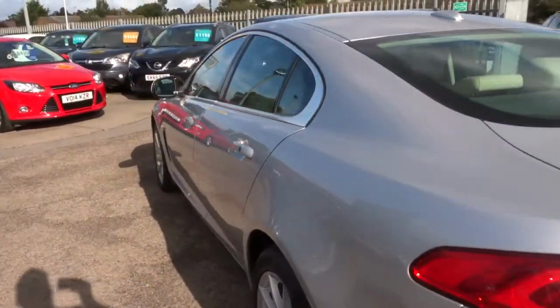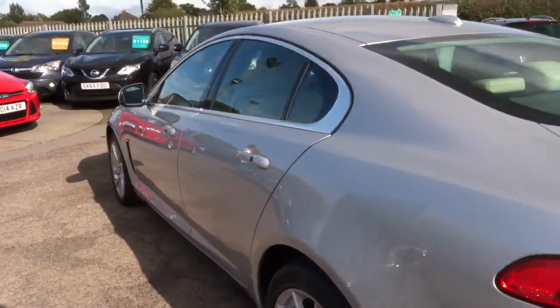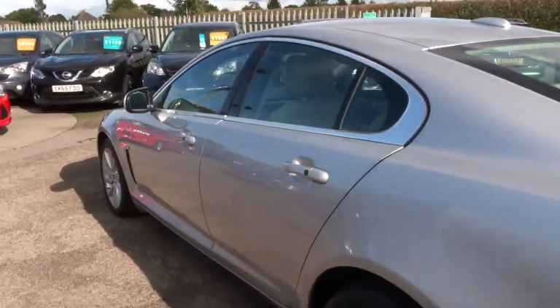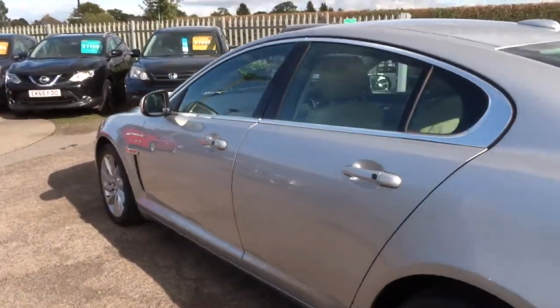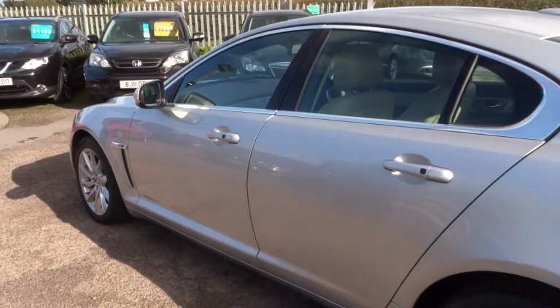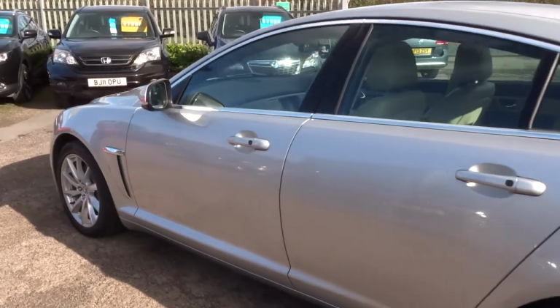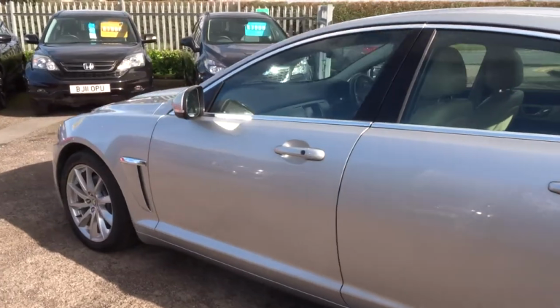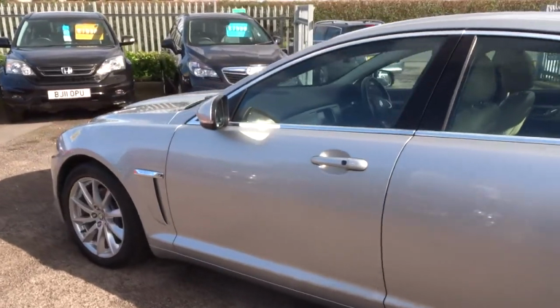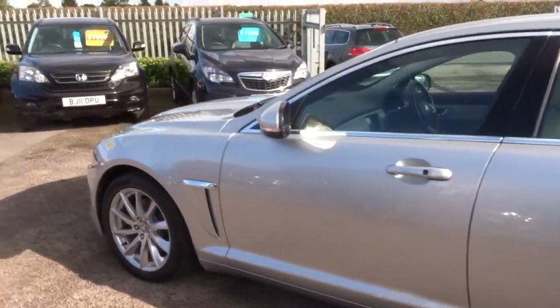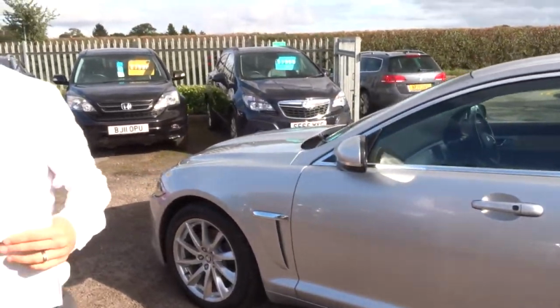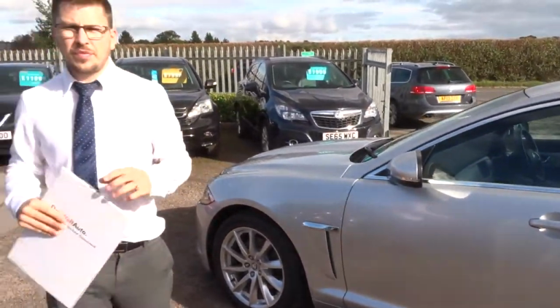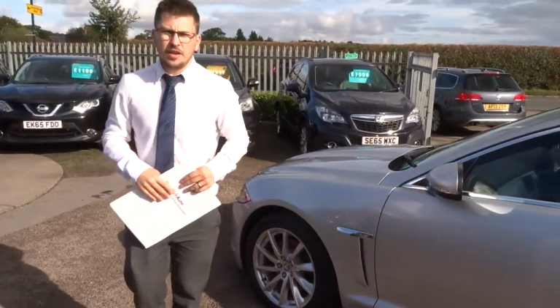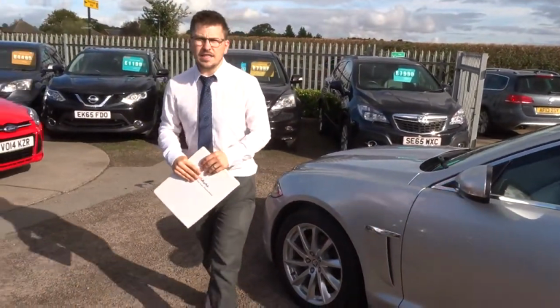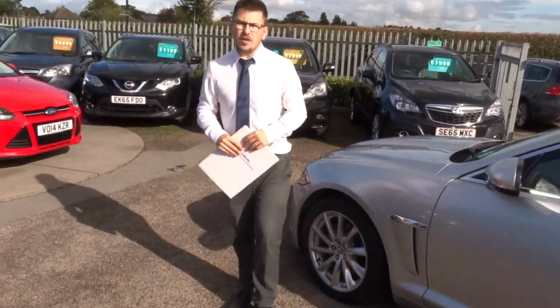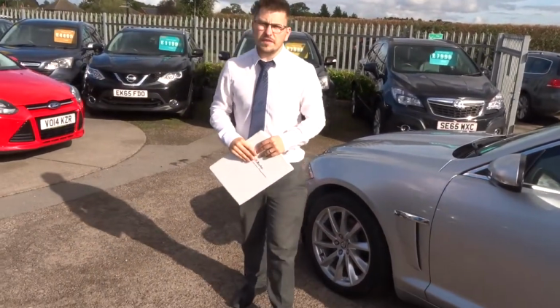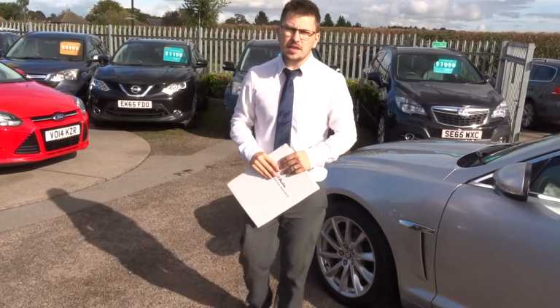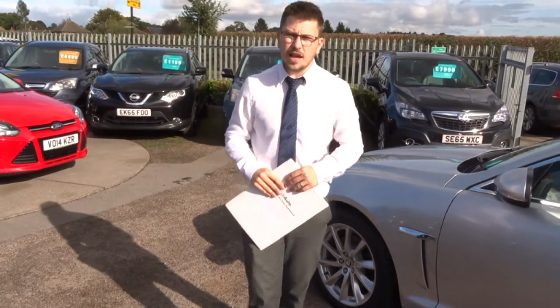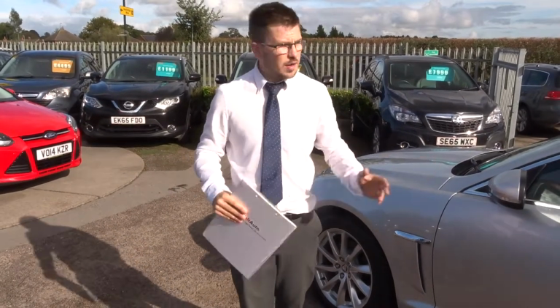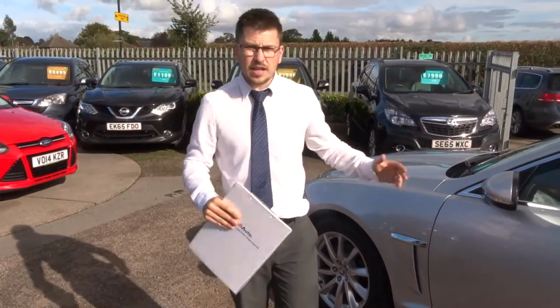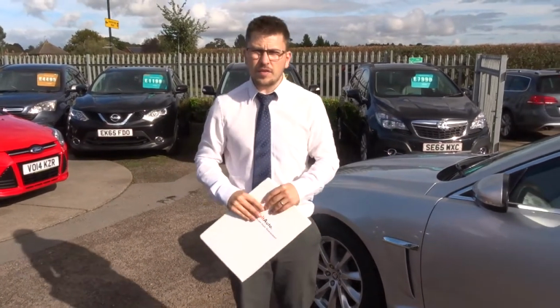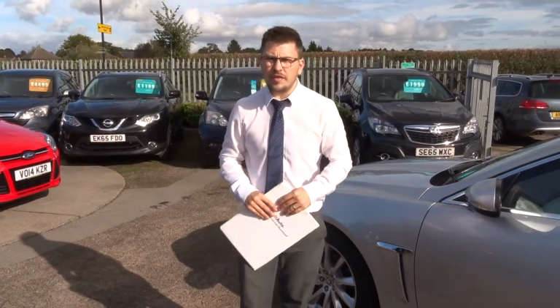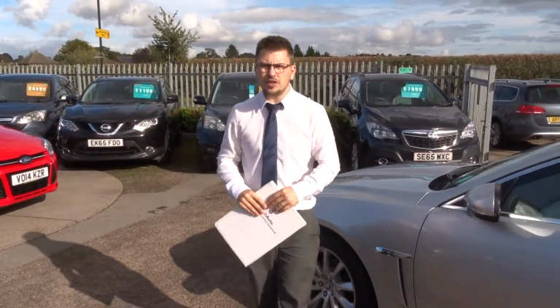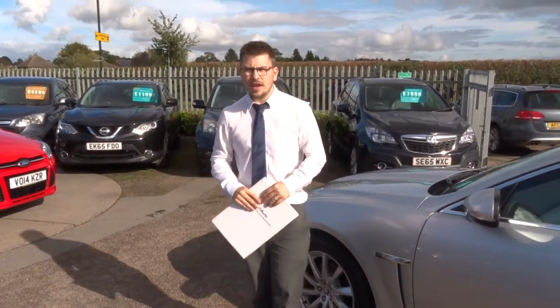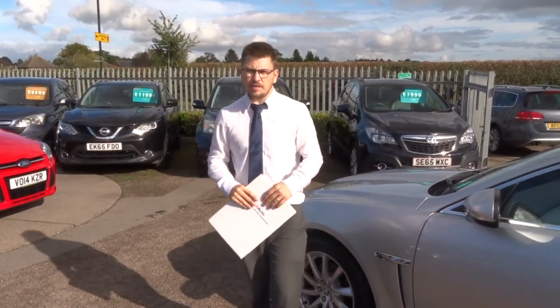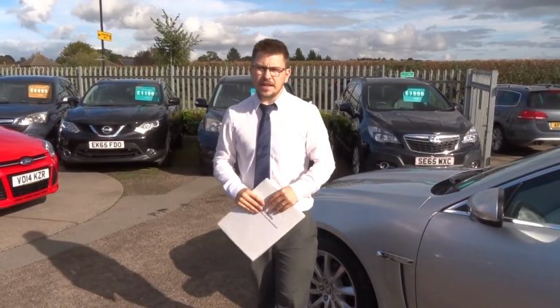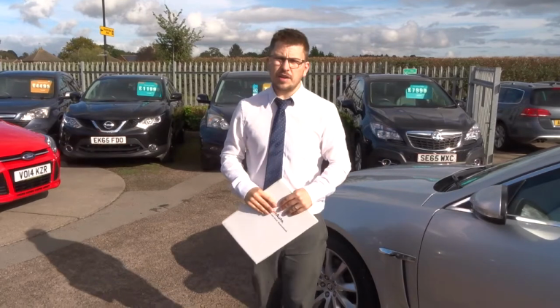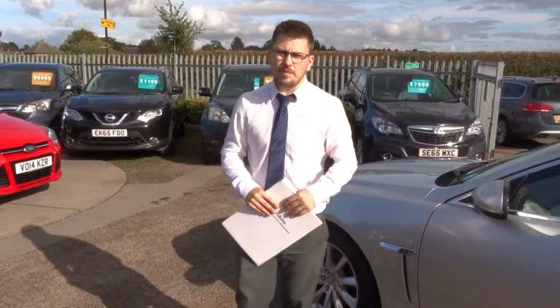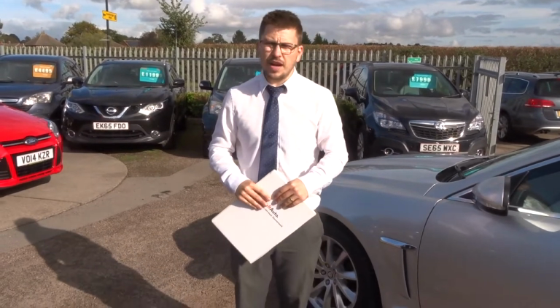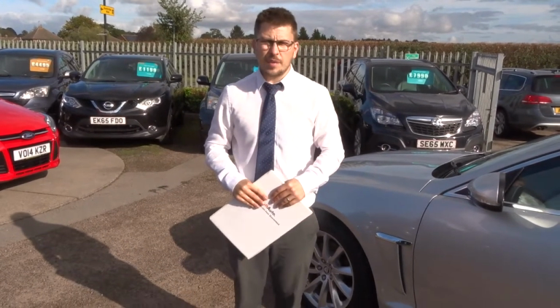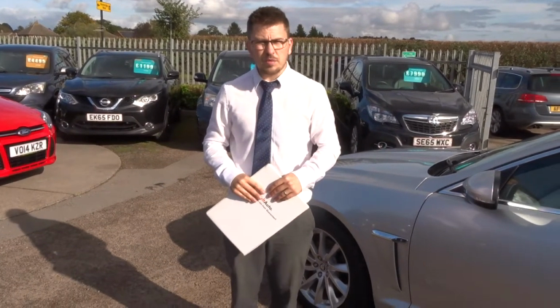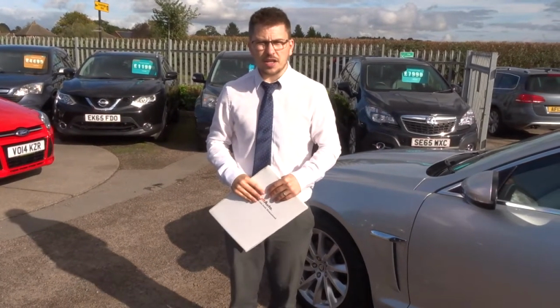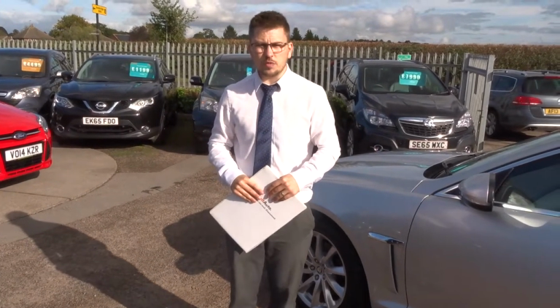We offer you a three-month warranty standard with 12-month AA recovery. You can extend your warranty up to four years with ourselves — that's how confident we are of our product. If you're looking for finance we've got very competitive rates. We can help you with part exchange as well.